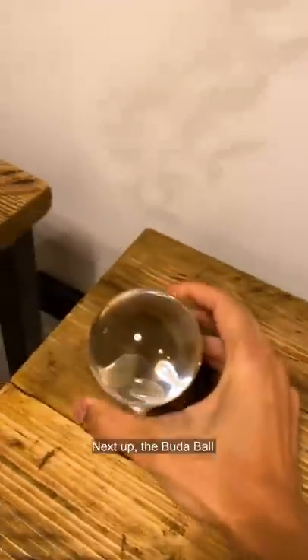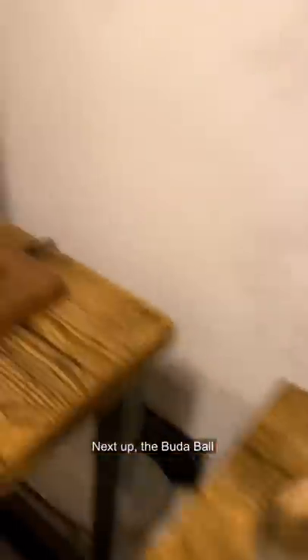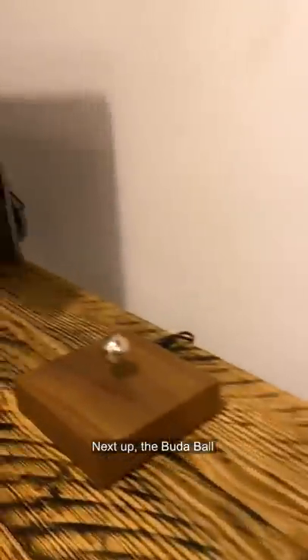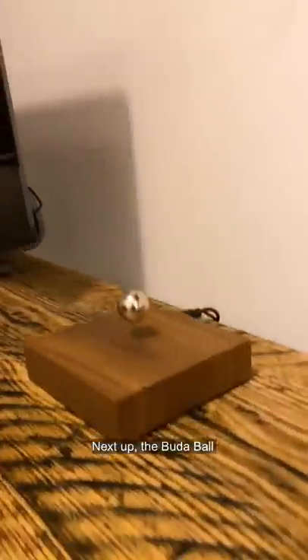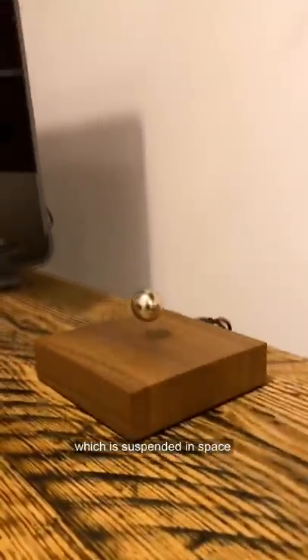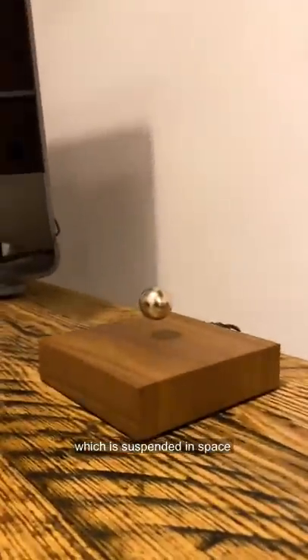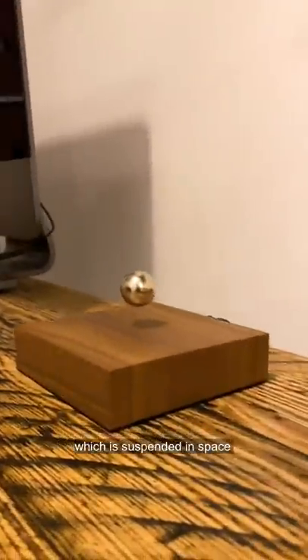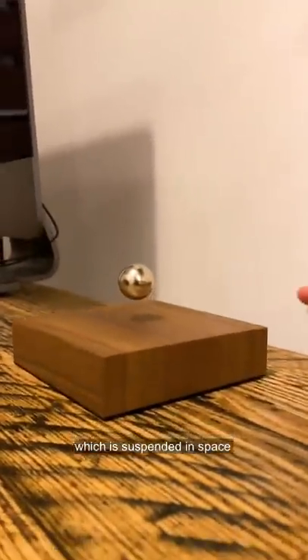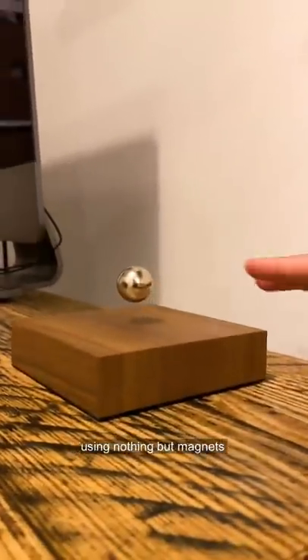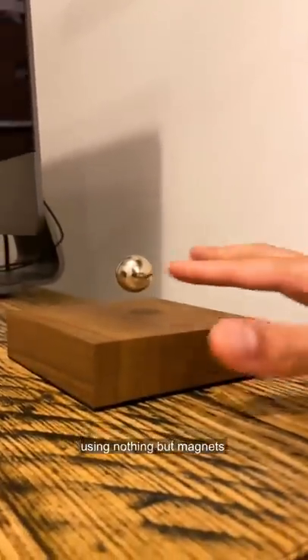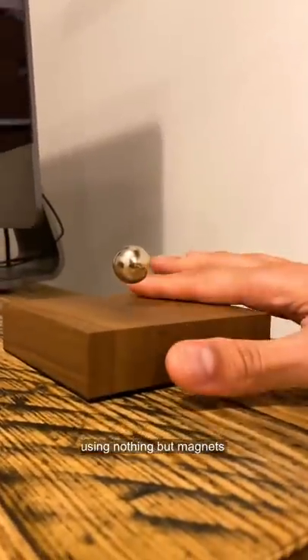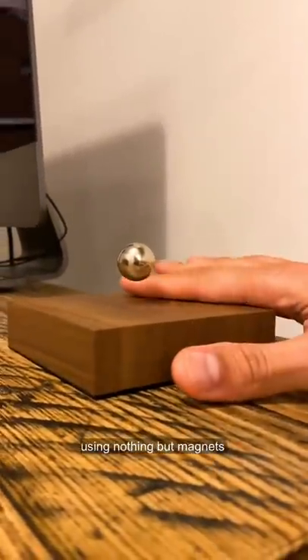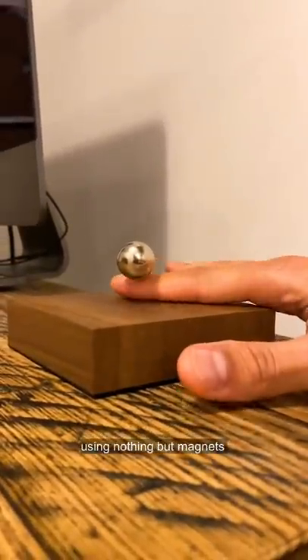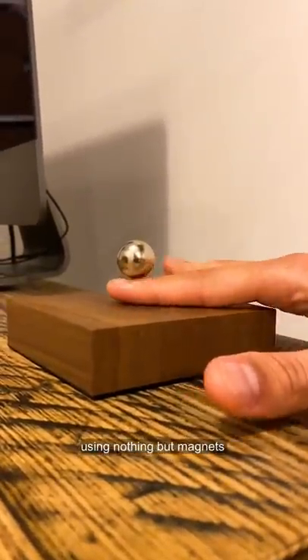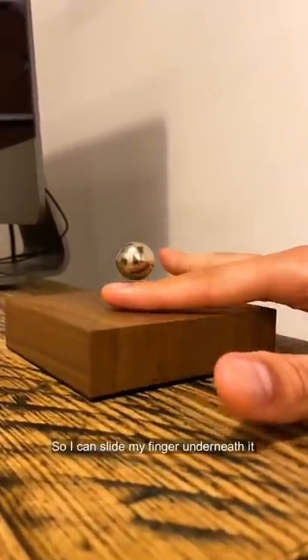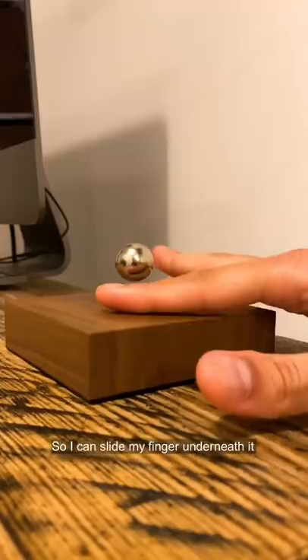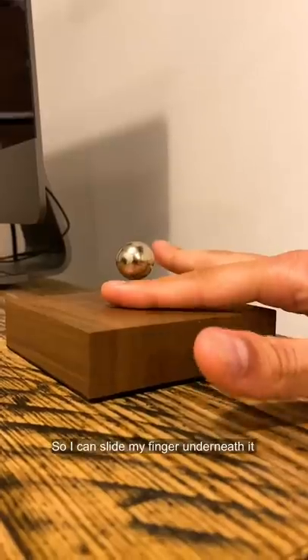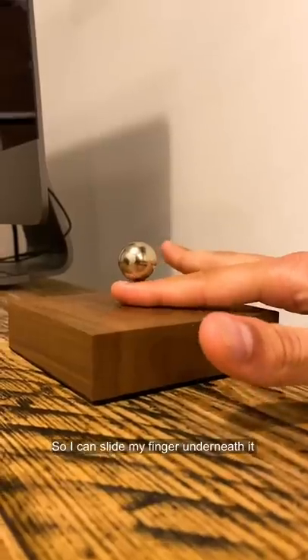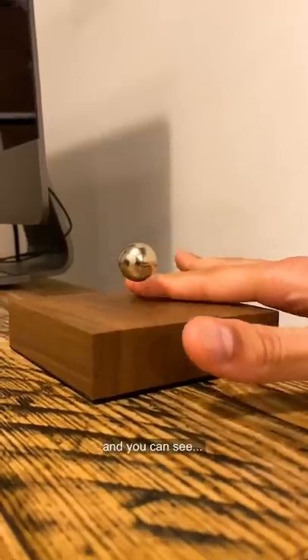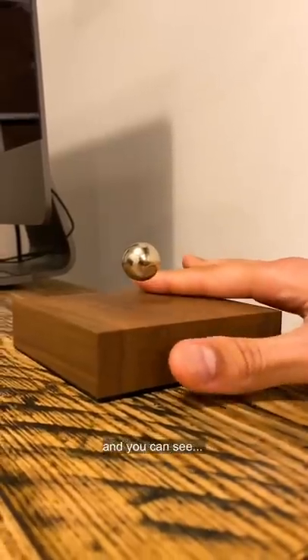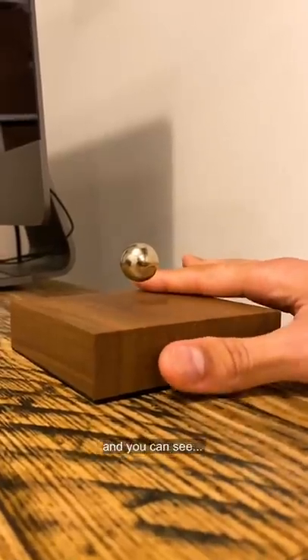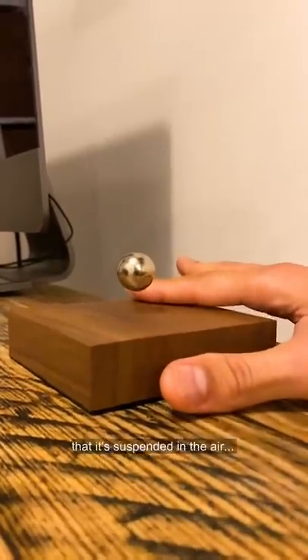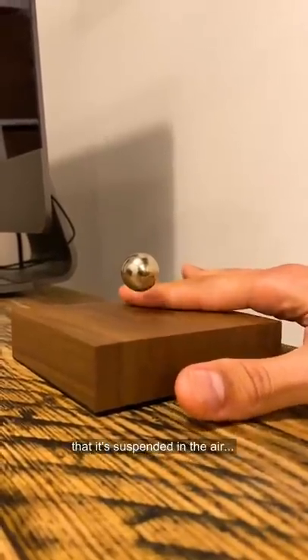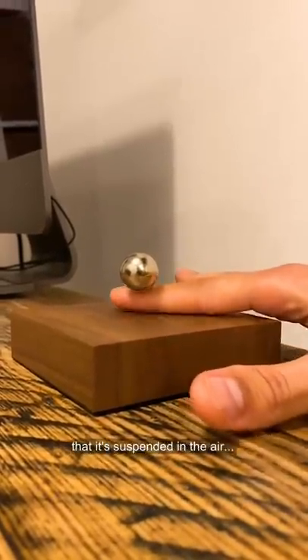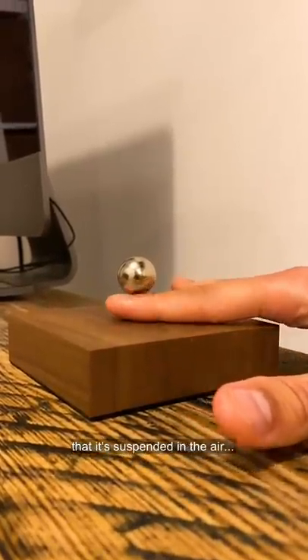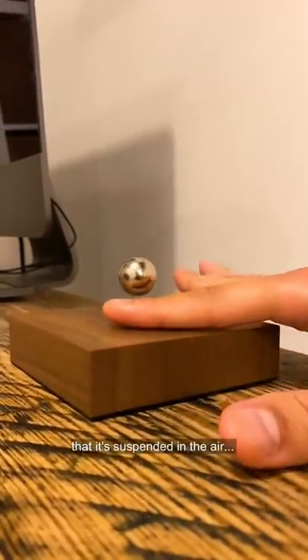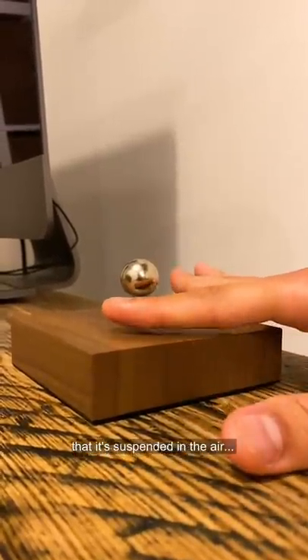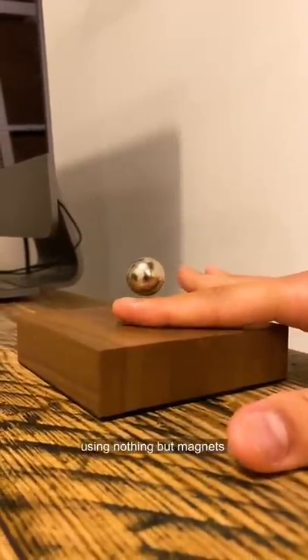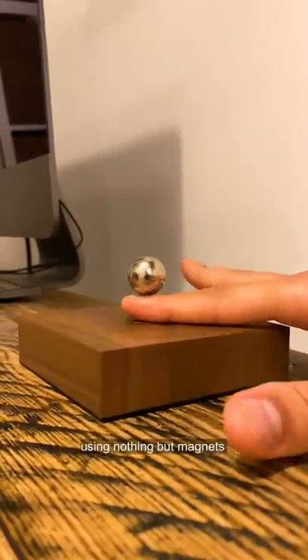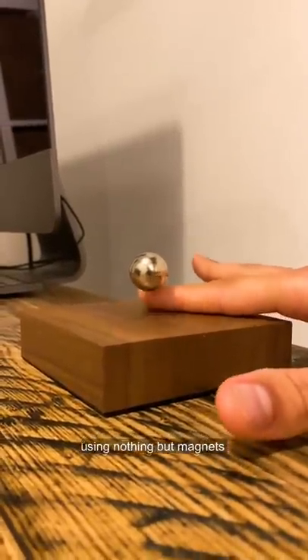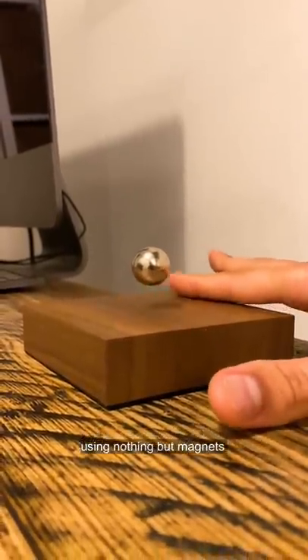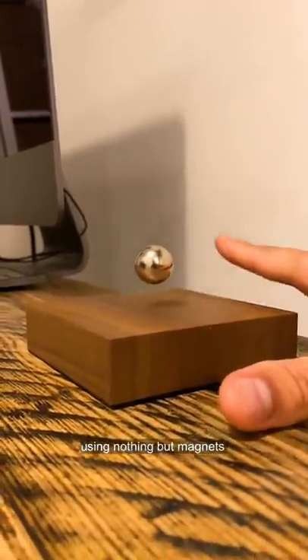Next up, the Buddha ball, which is suspended in space using nothing but magnets. So I can slide my finger underneath it and you can see that it's suspended in the air using nothing but magnets.